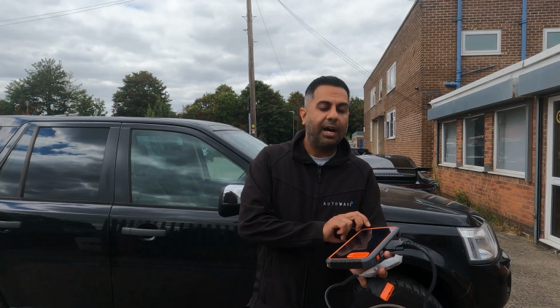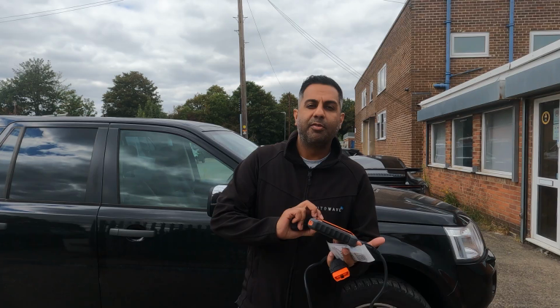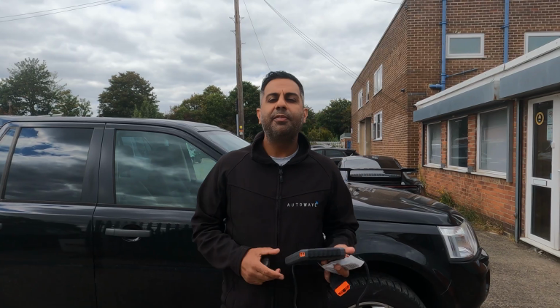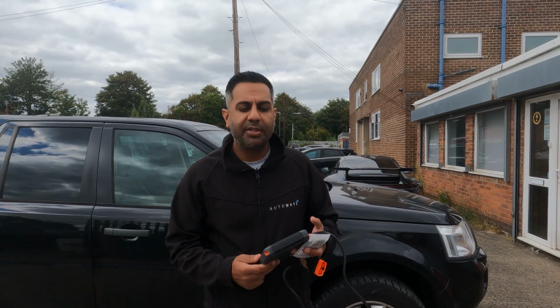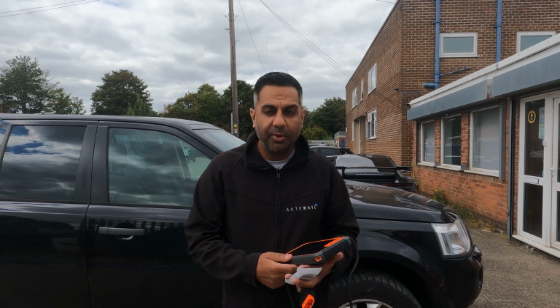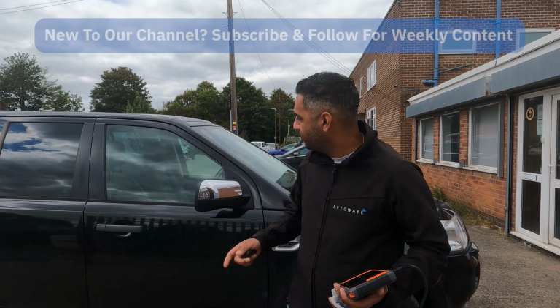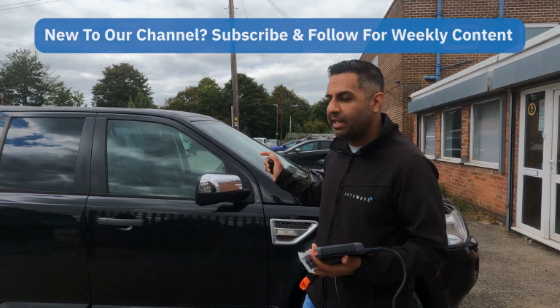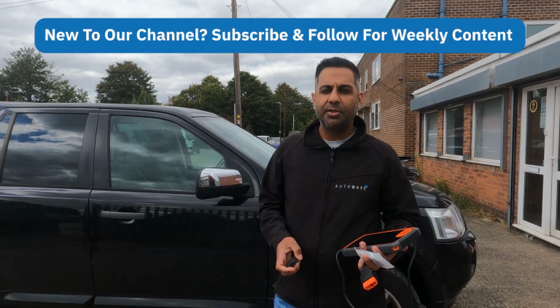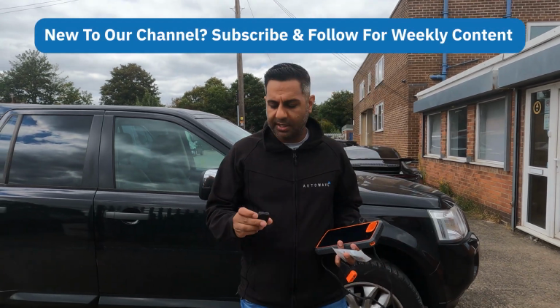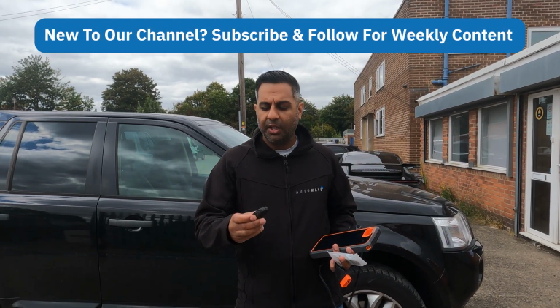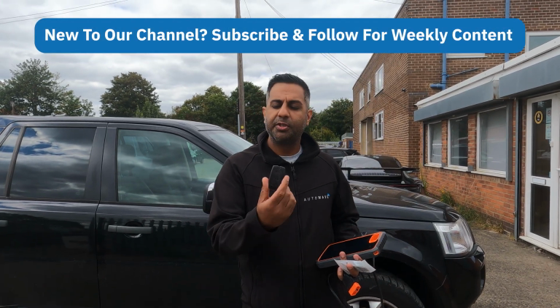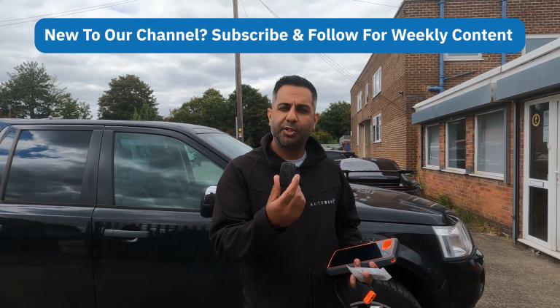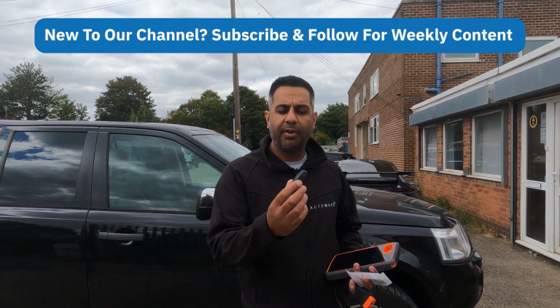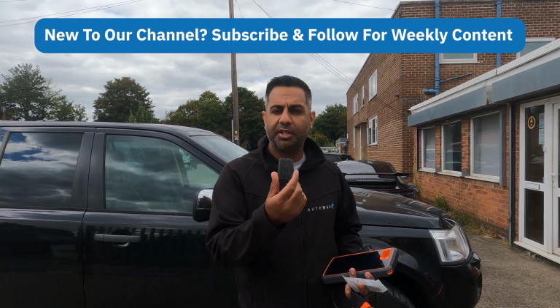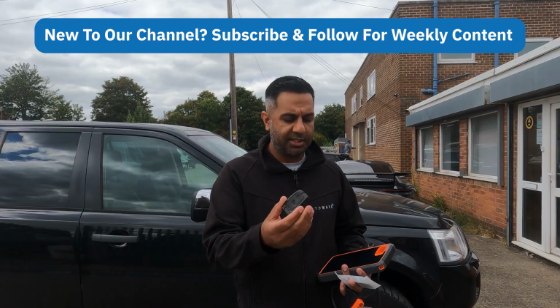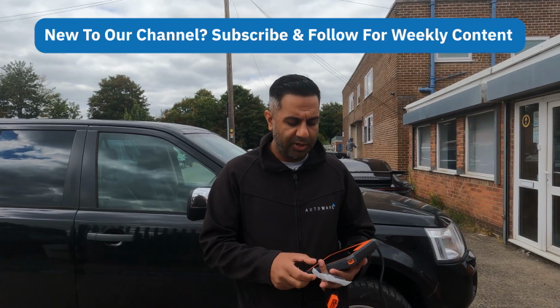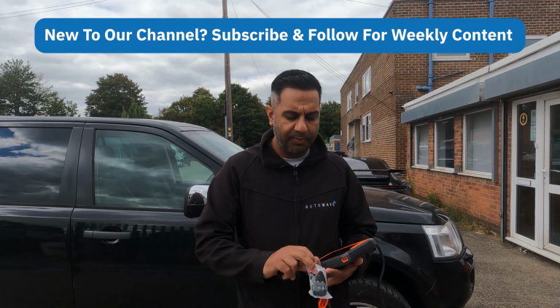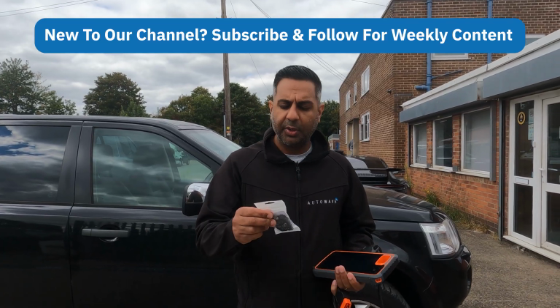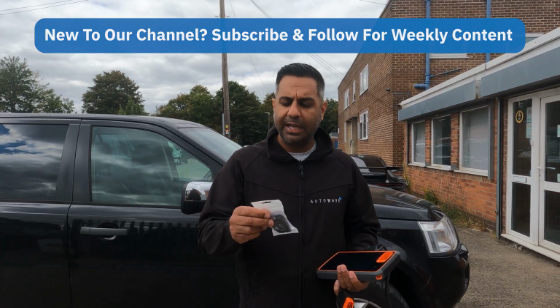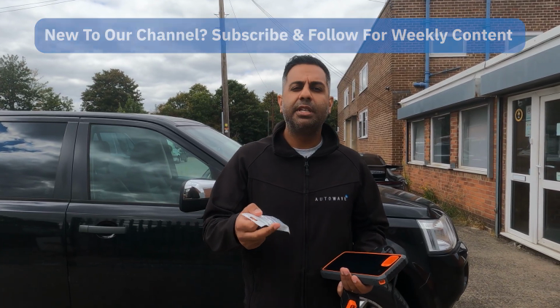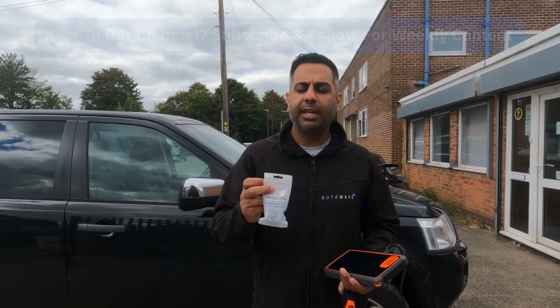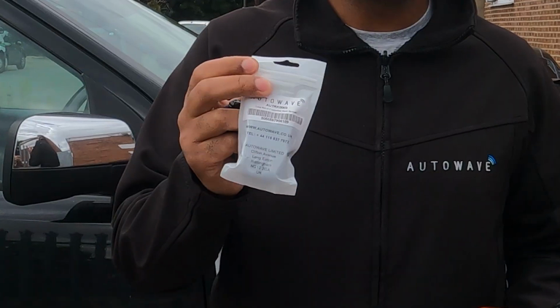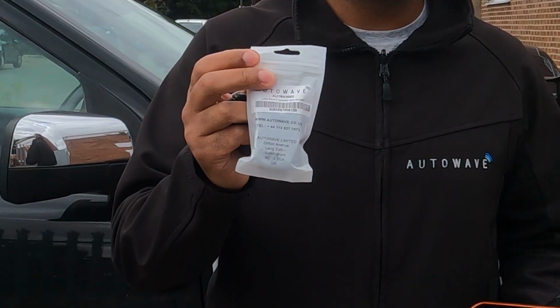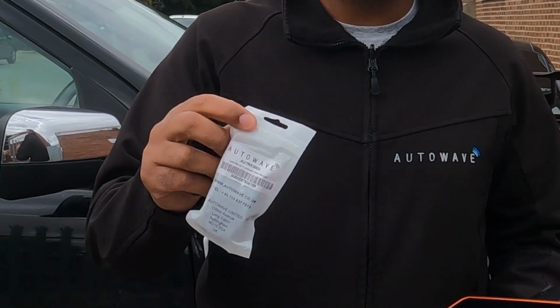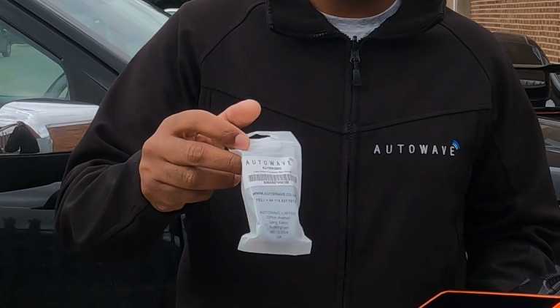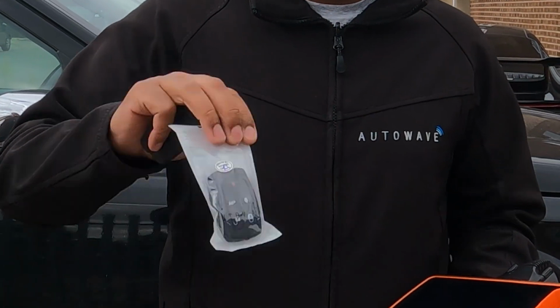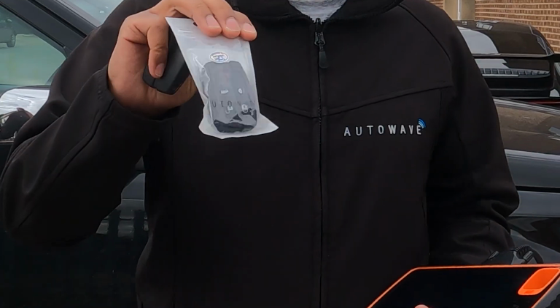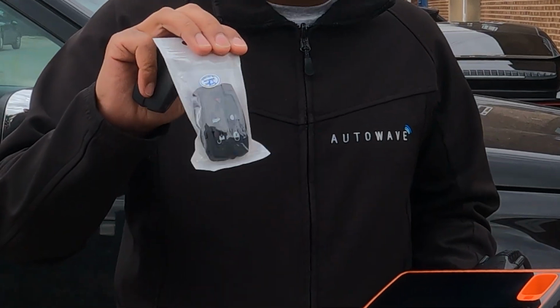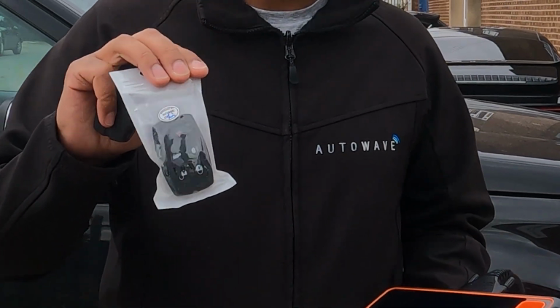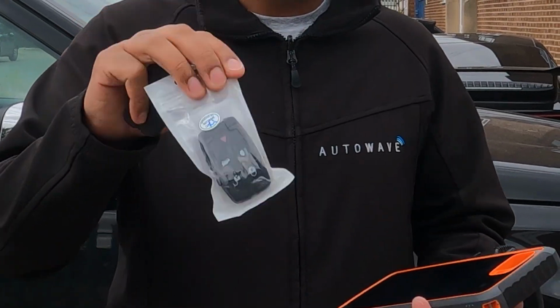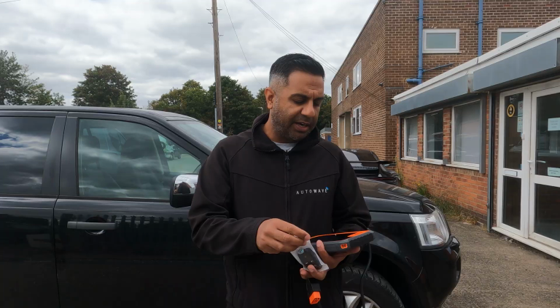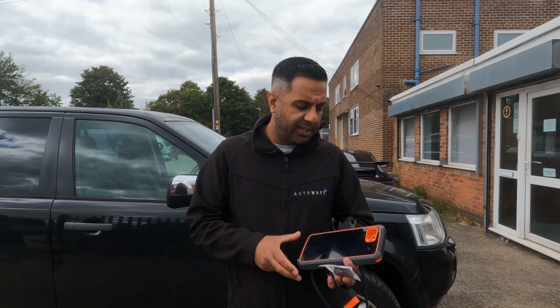Hi, I'm Ravi from Autowave. In this video we've got a Land Rover Freelander 2010. The customer has come in for a spare remote key — as you can see, the existing one is a little bit worse for wear. So we're going to use an AUT-RK0003, an Autowave aftermarket remote with a rechargeable battery built in.